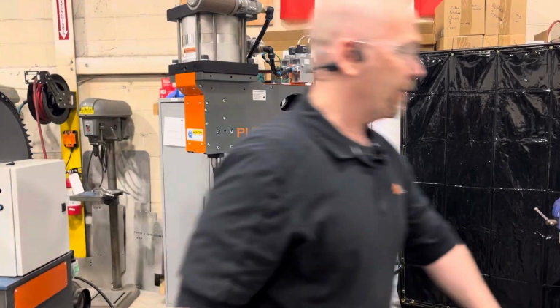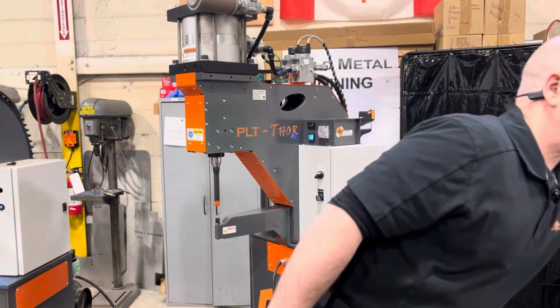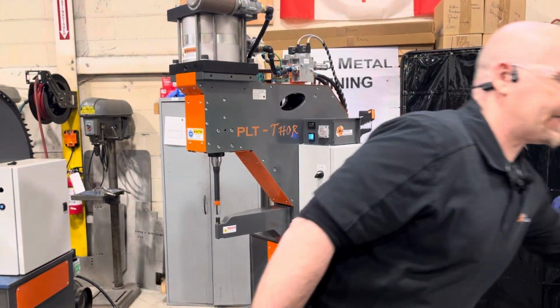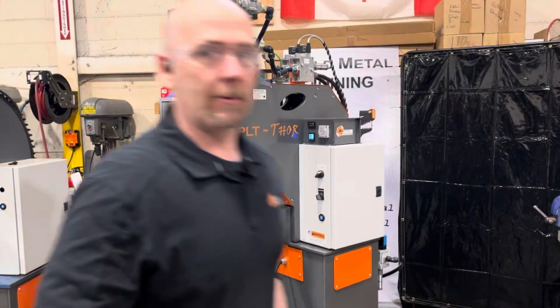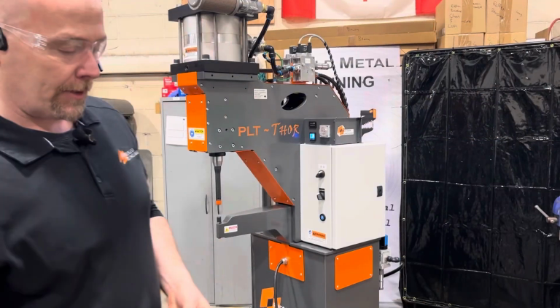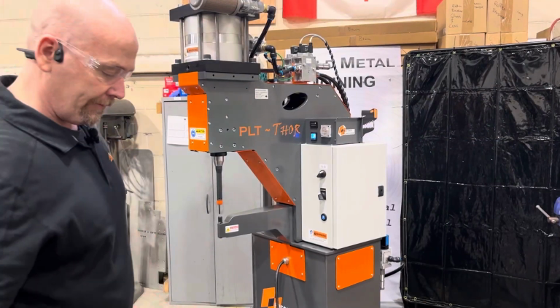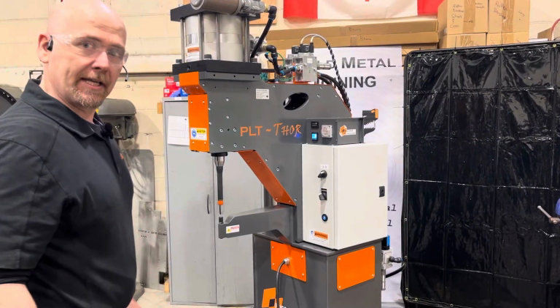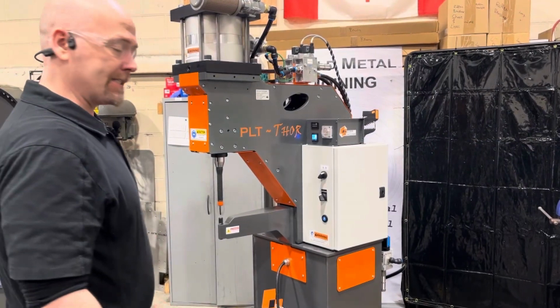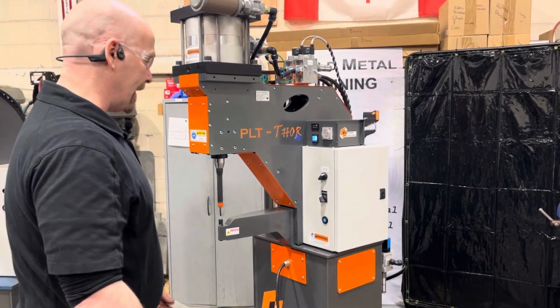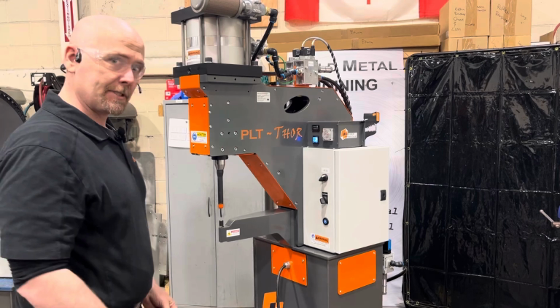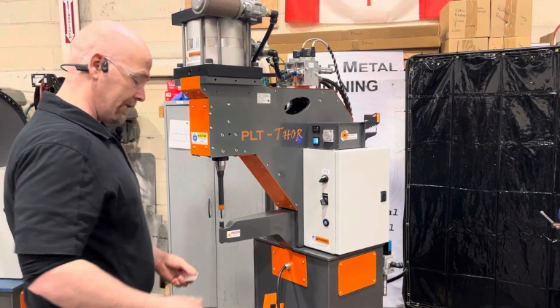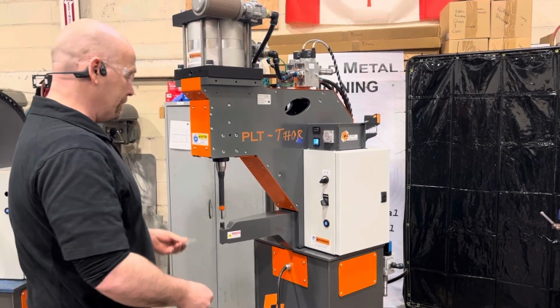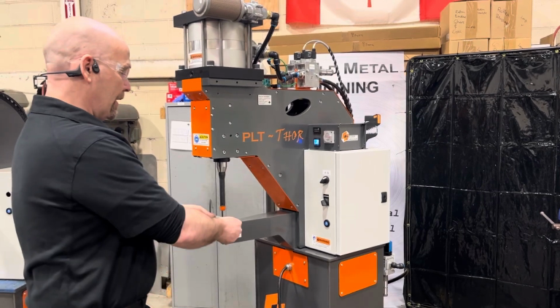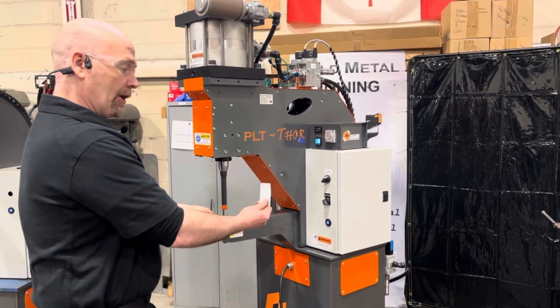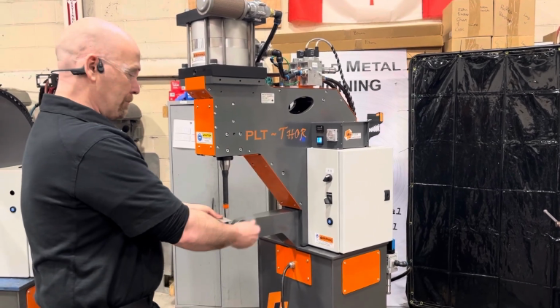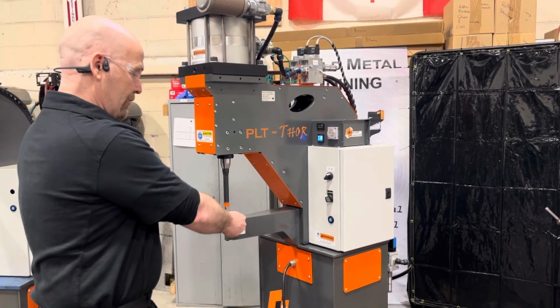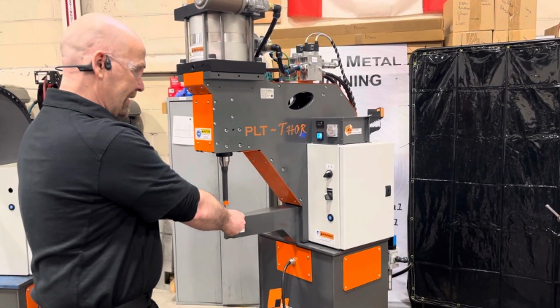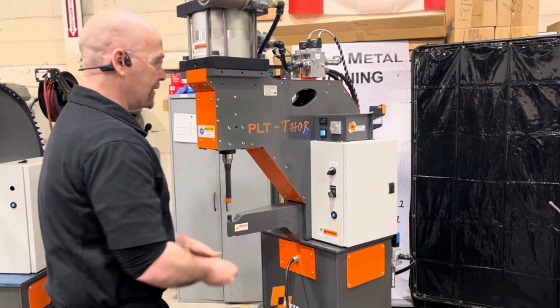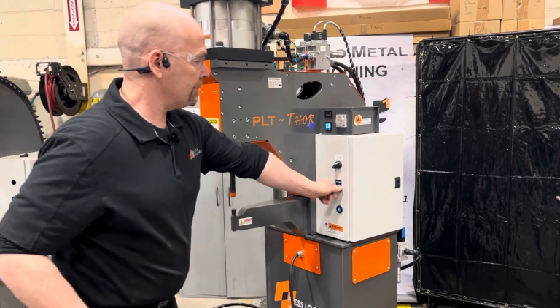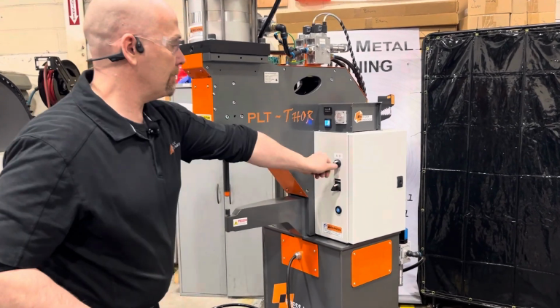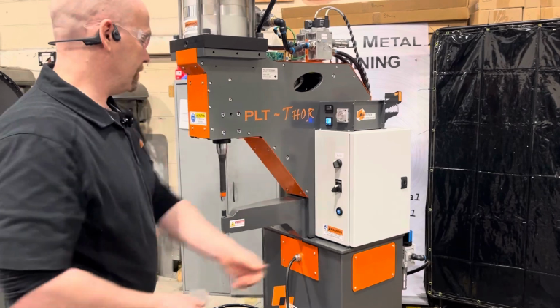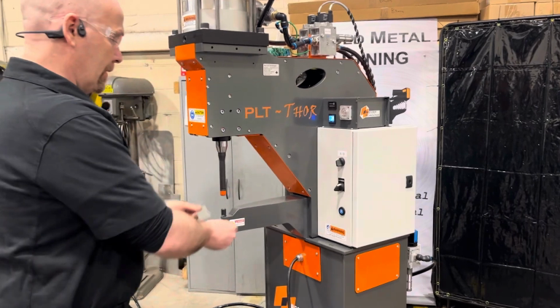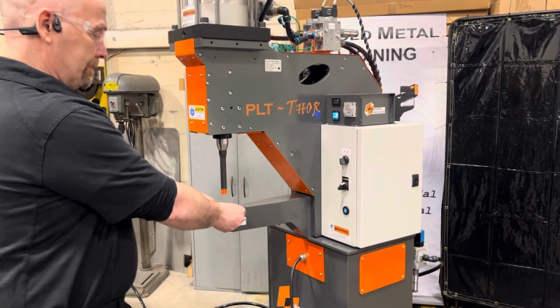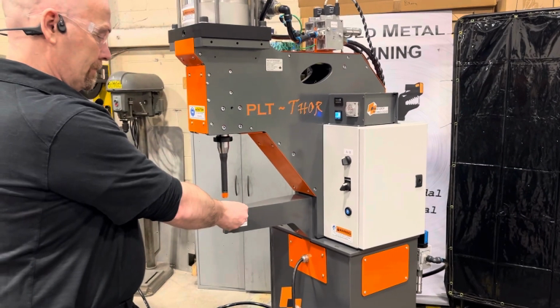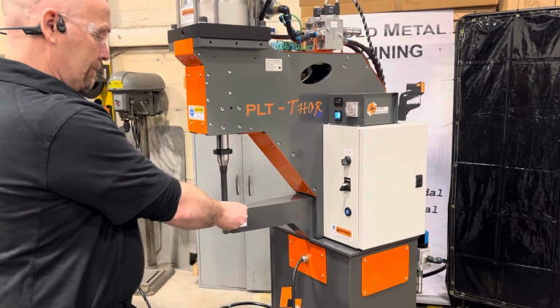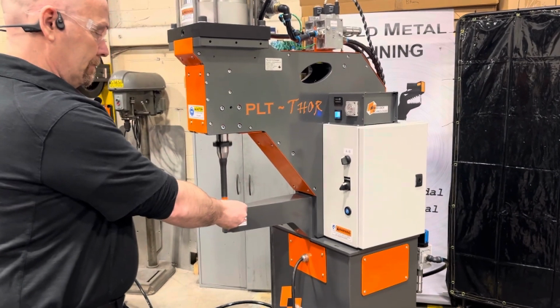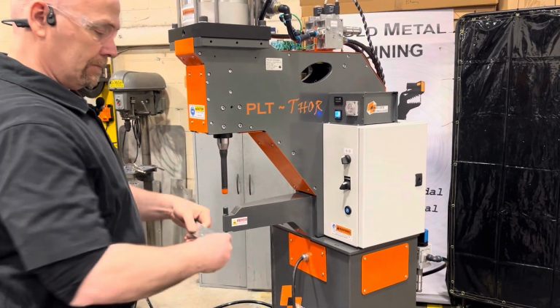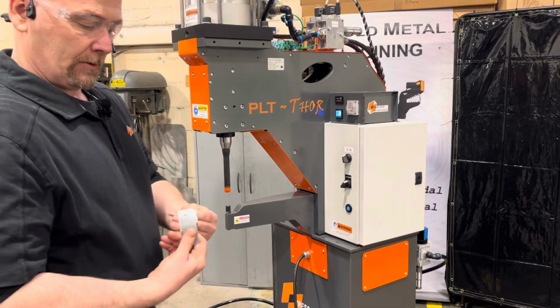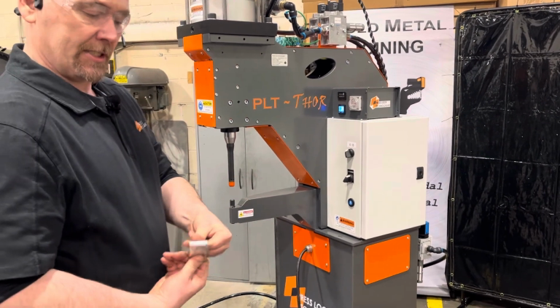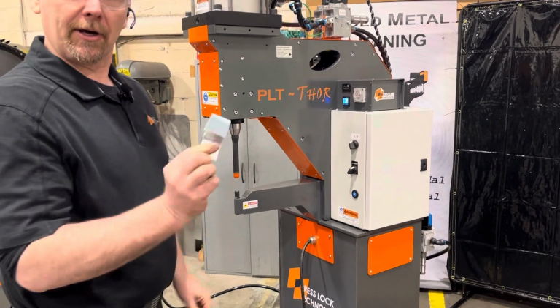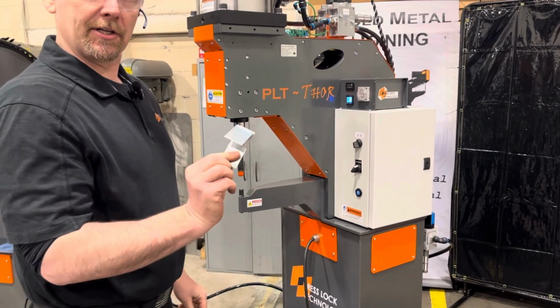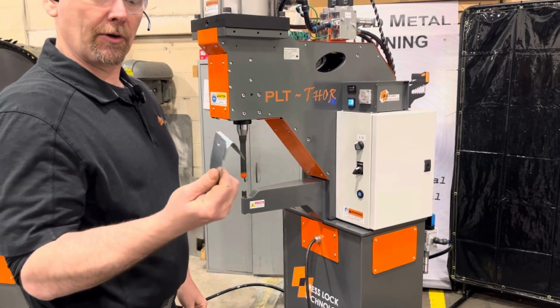This machine is capable of doing anywhere from 30-gauge to 16-gauge material. Here we have two pieces of 26-gauge, which you can see is creating a very strong joint.